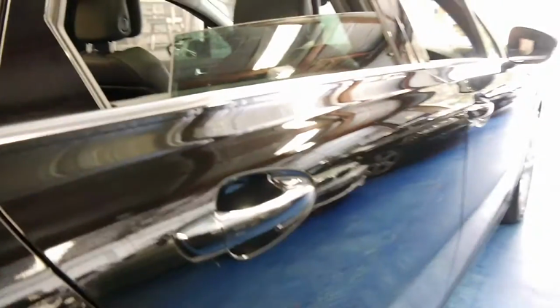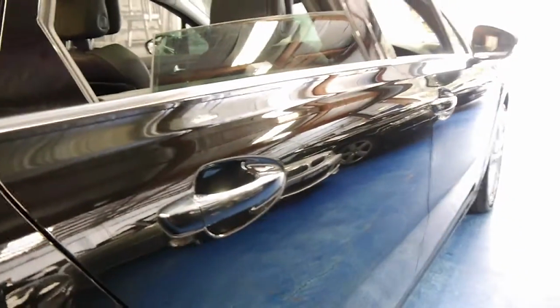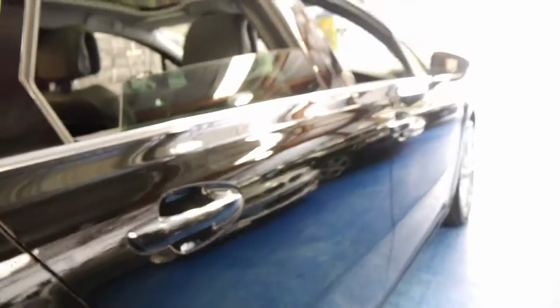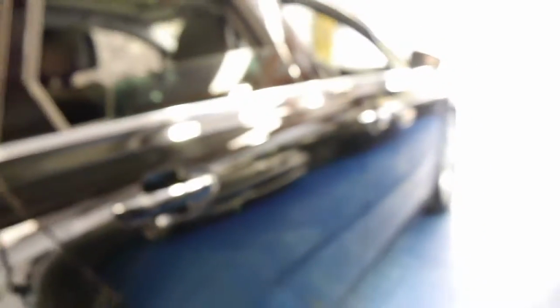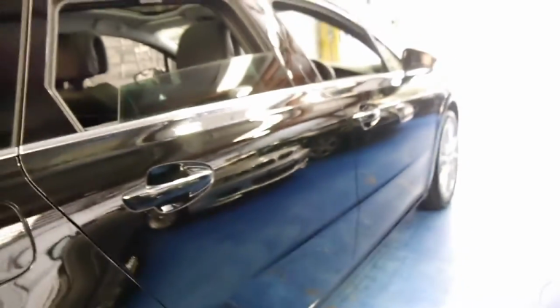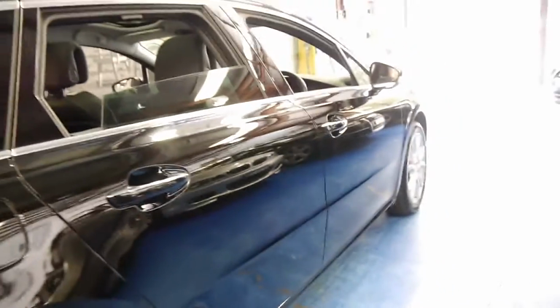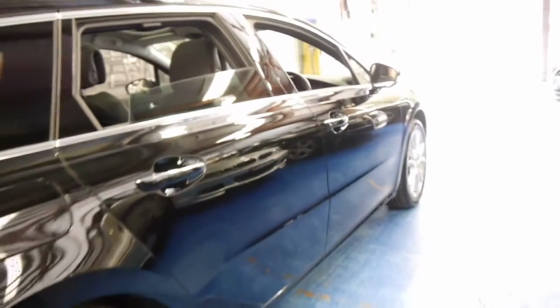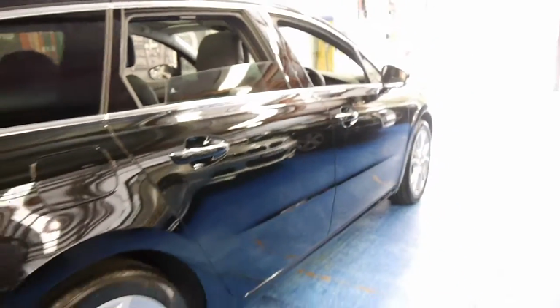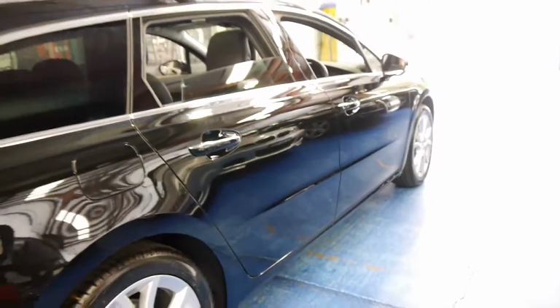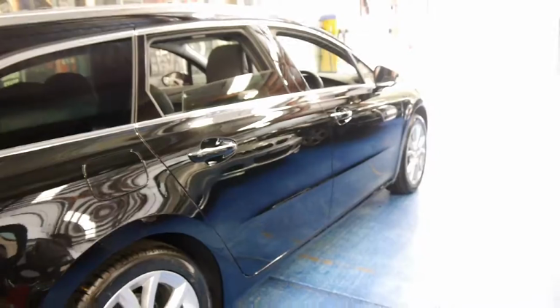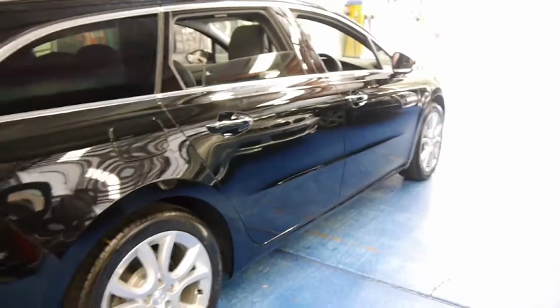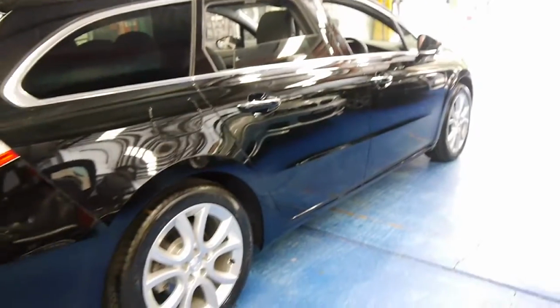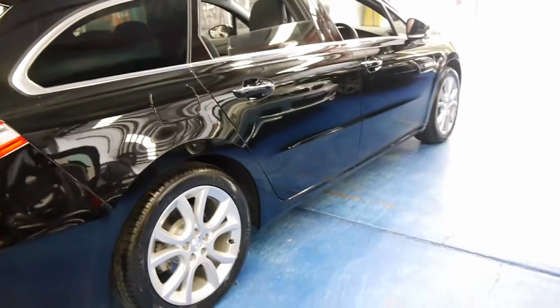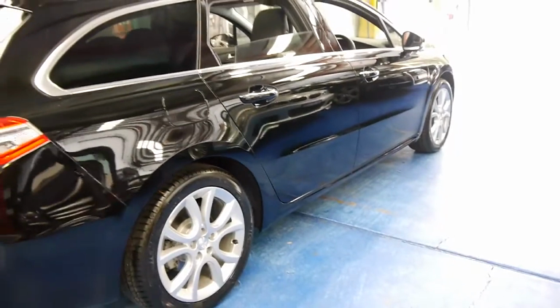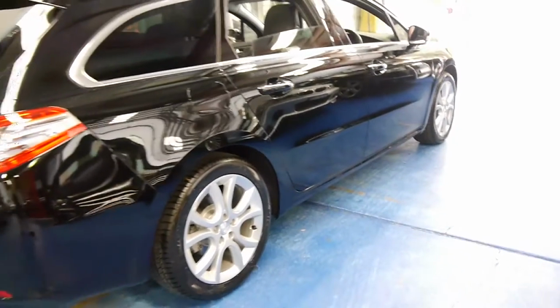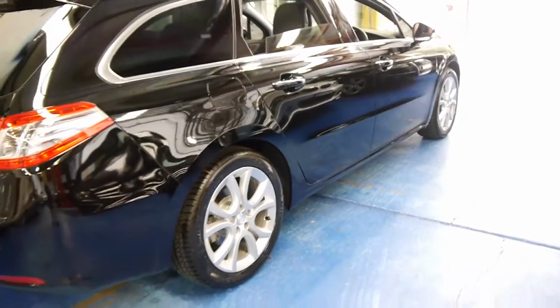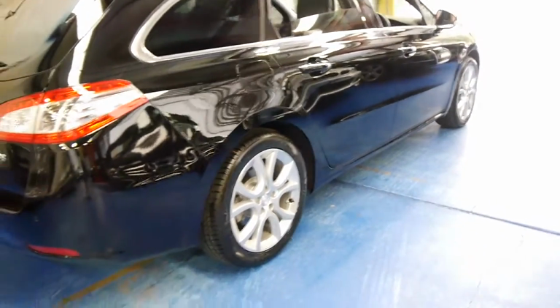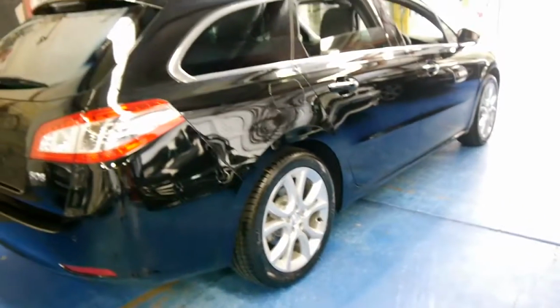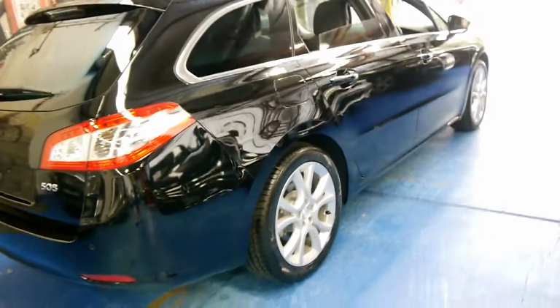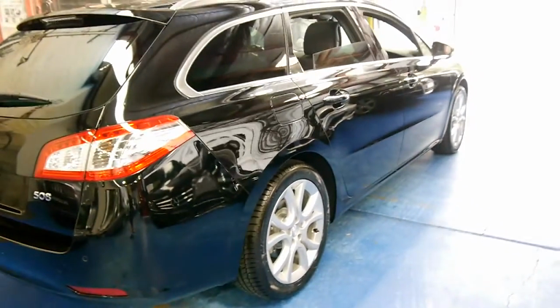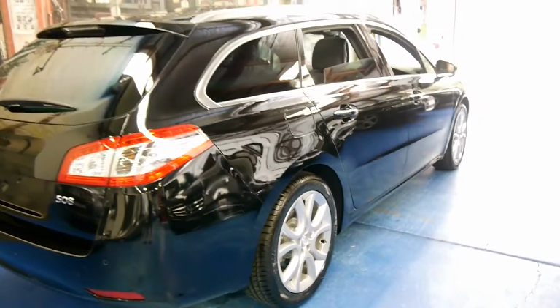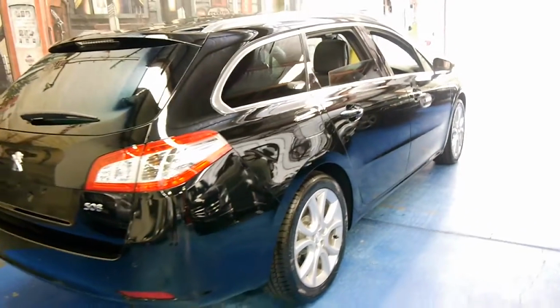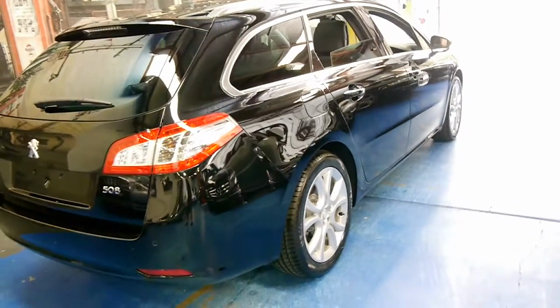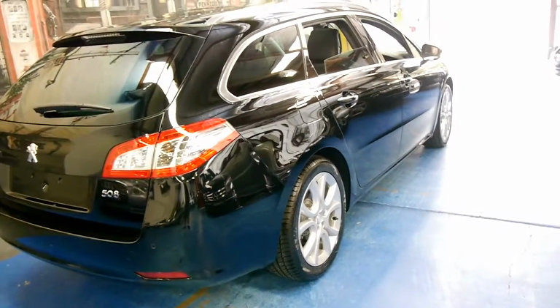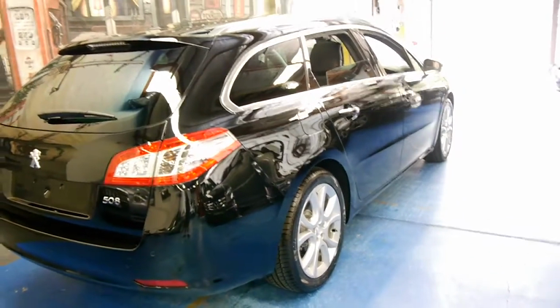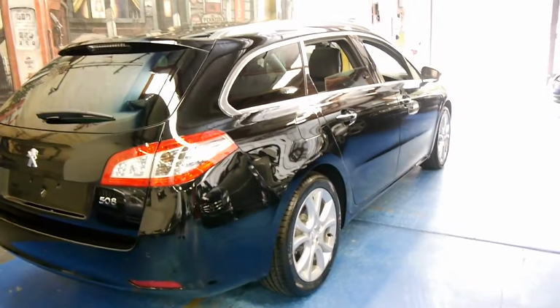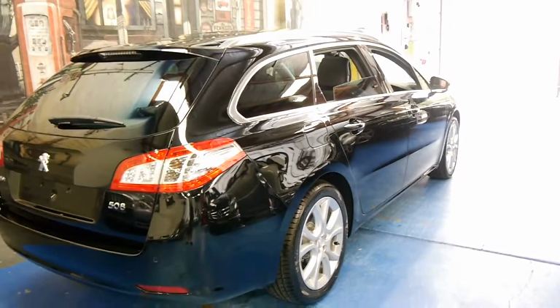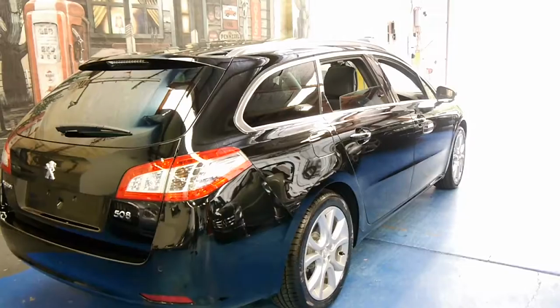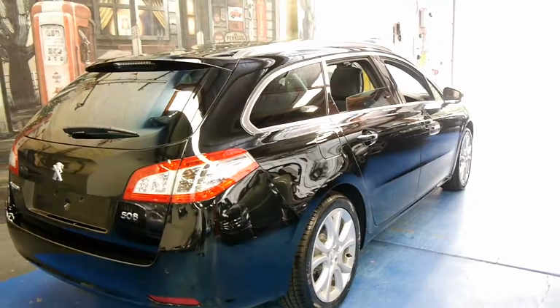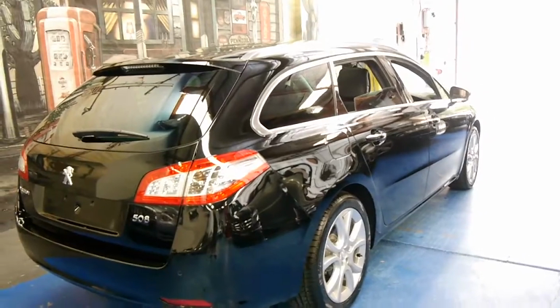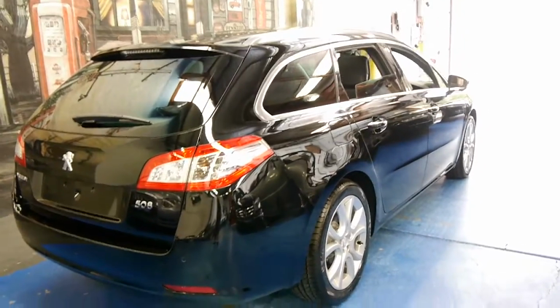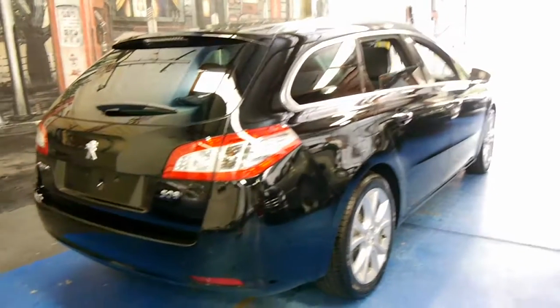And being a diesel — this one's a 2 litre diesel — it's got quite a bit of power, and again resale should be very good.